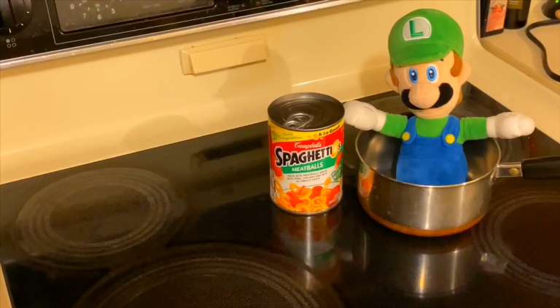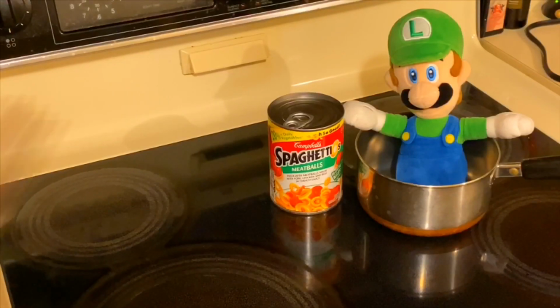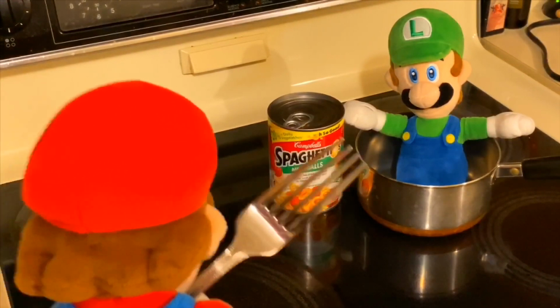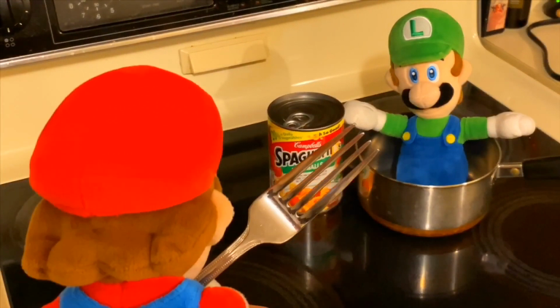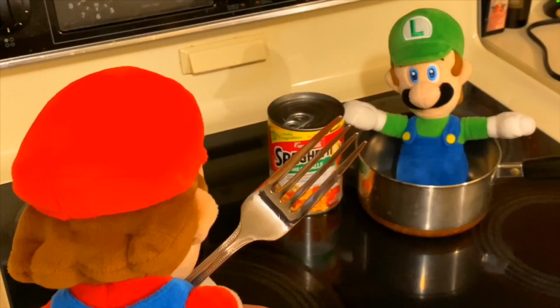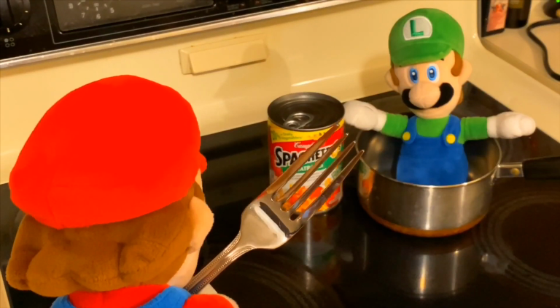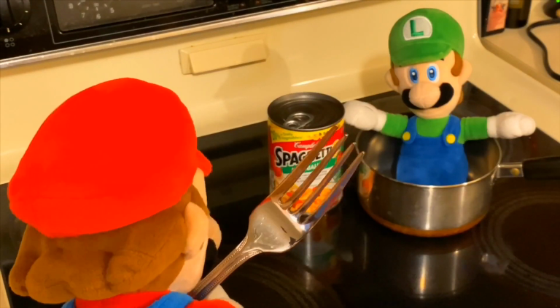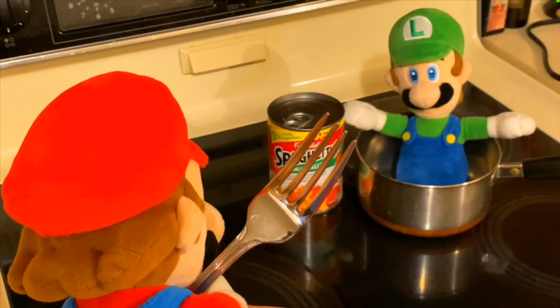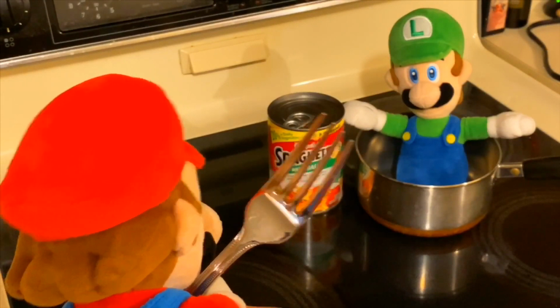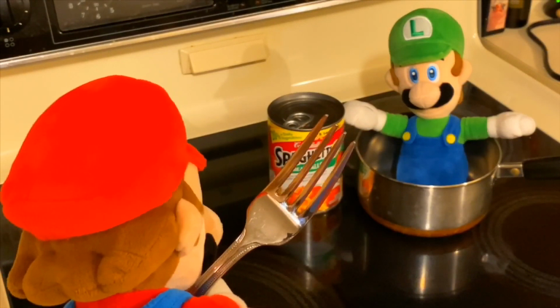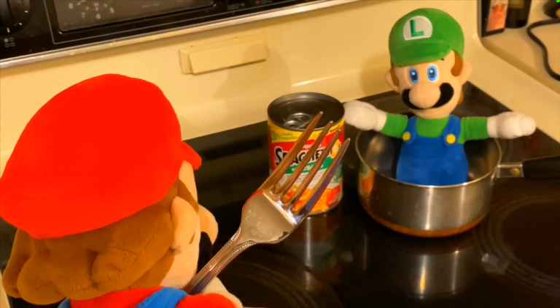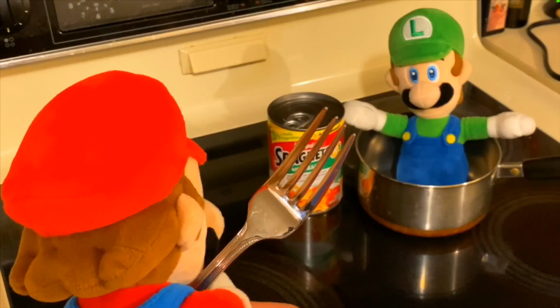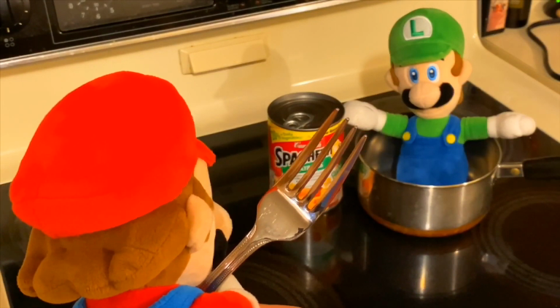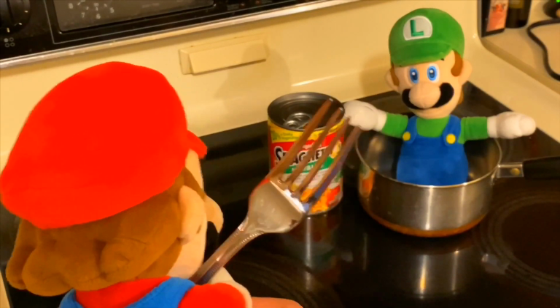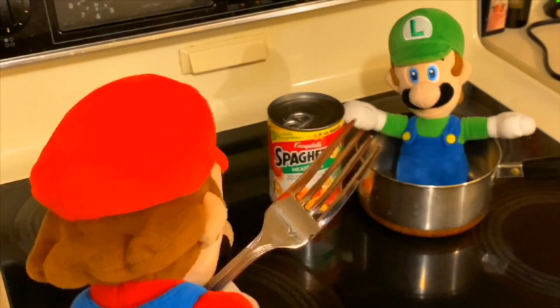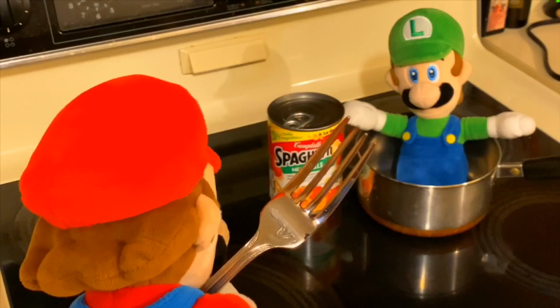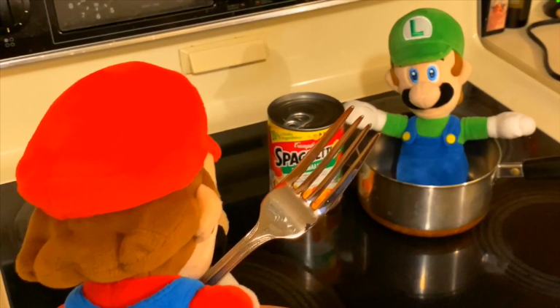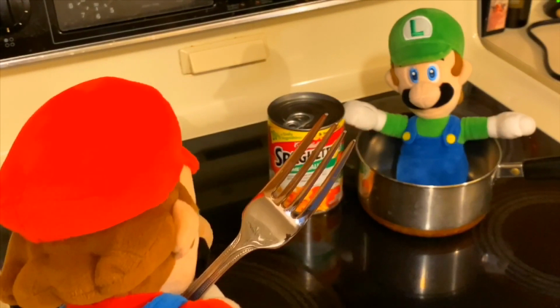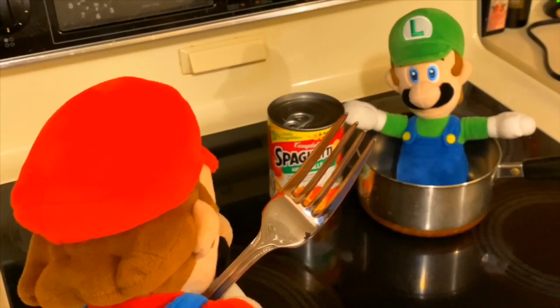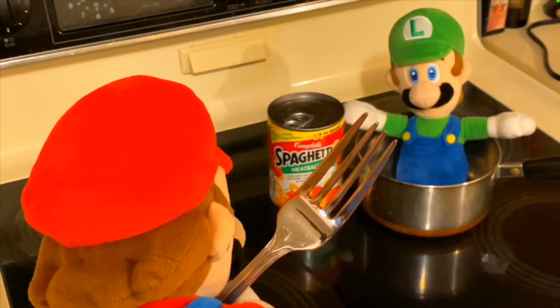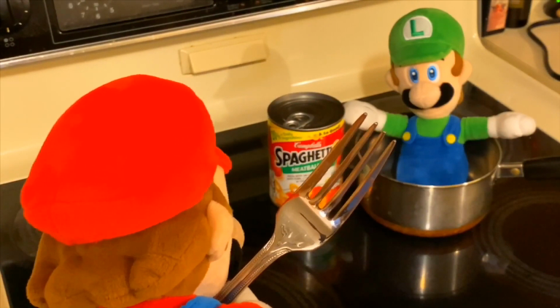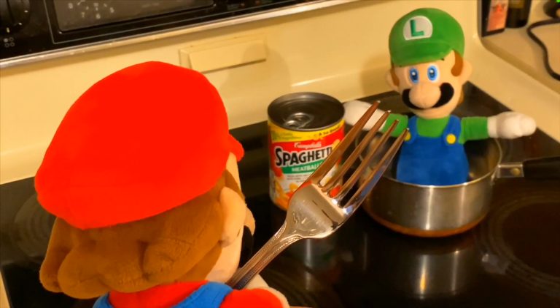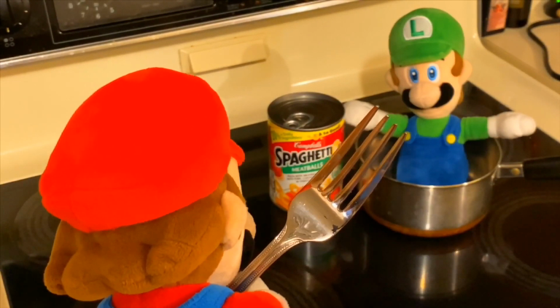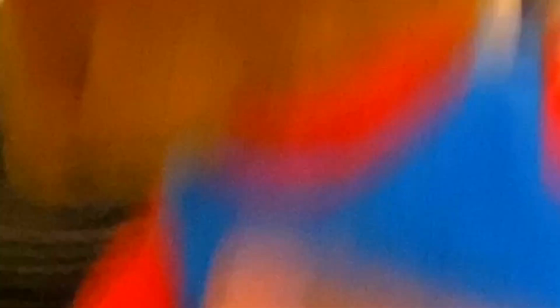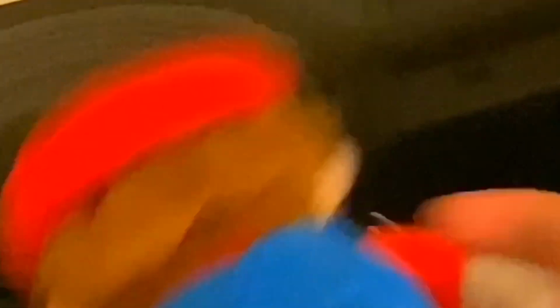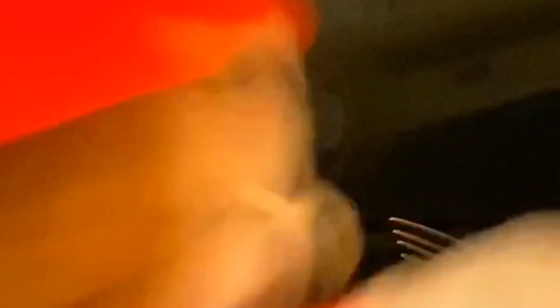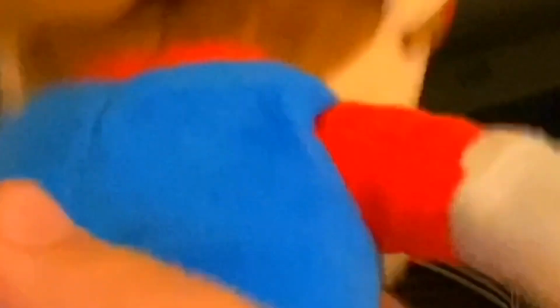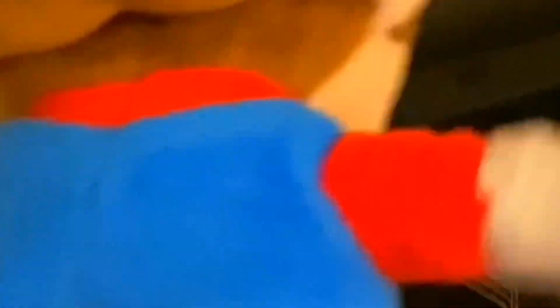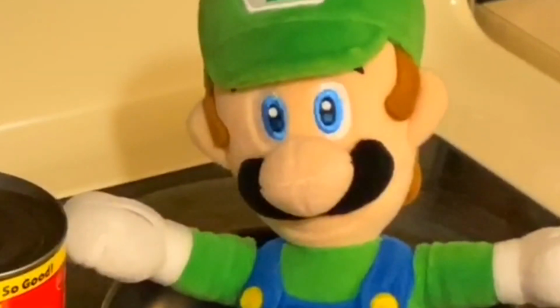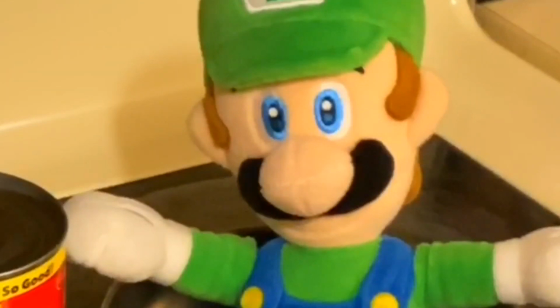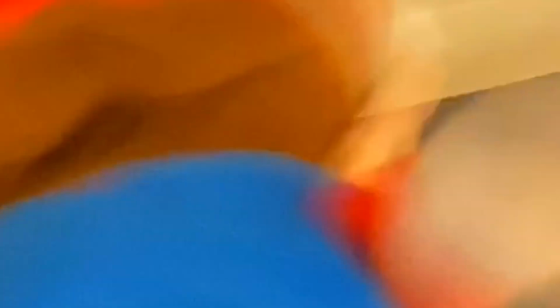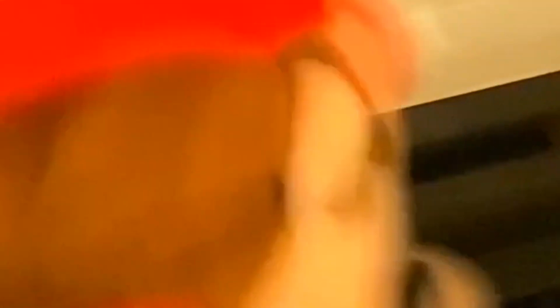Now let's go back to the pot and... Luigi? Yeah? What are you doing in the pot? I thought this was a bathtub for me. It's not a bathtub! Get out! We're making Spaghetti-Os! Get out!